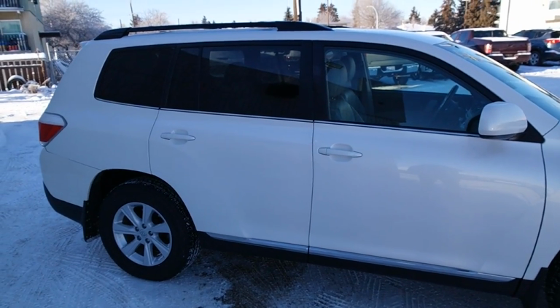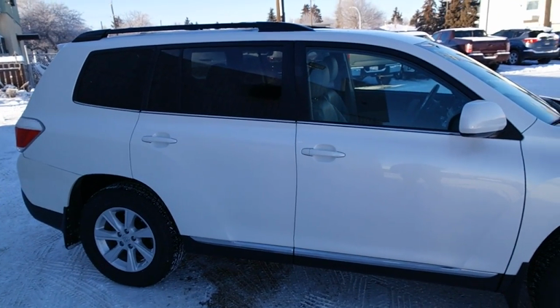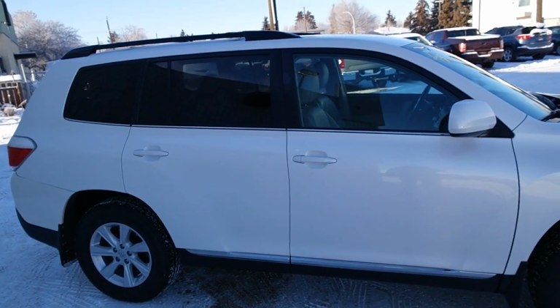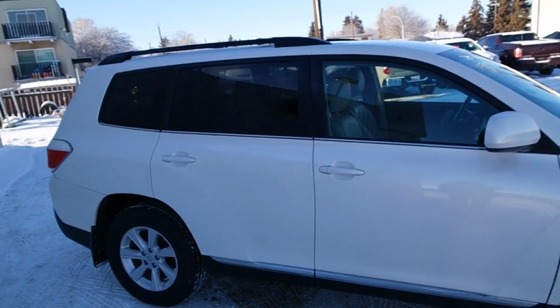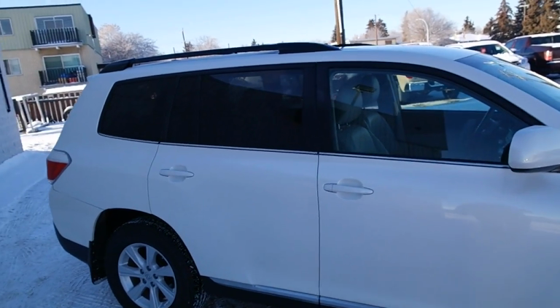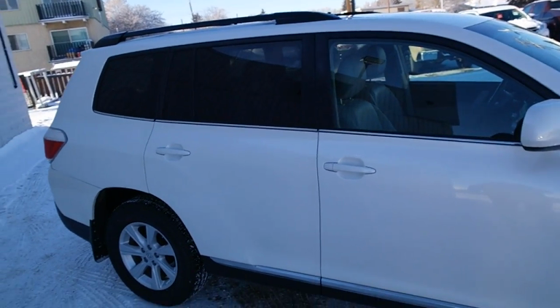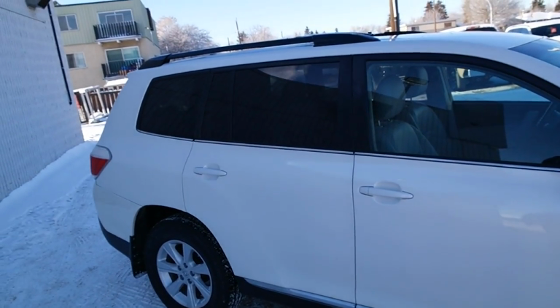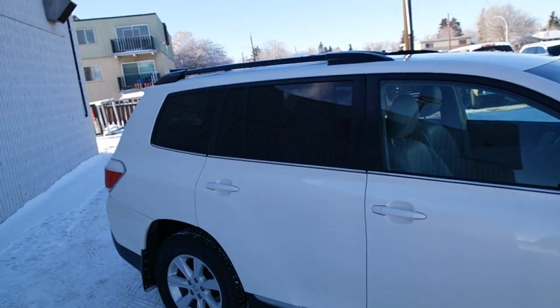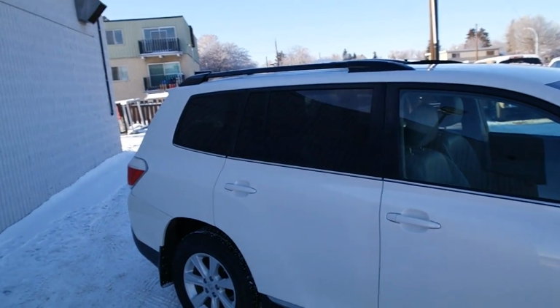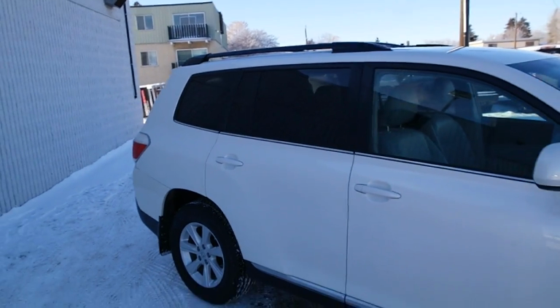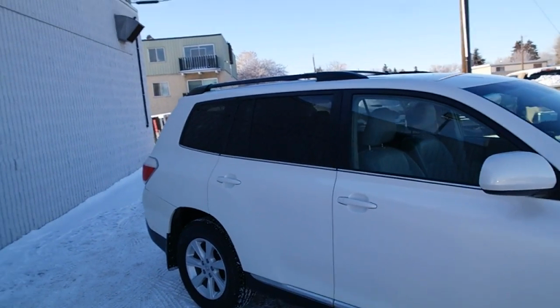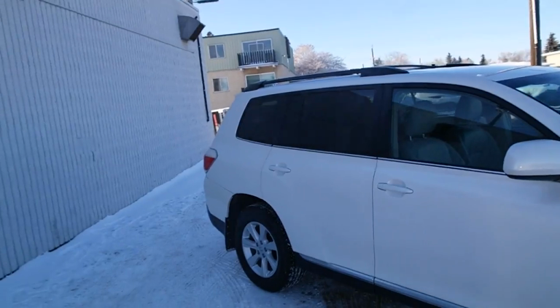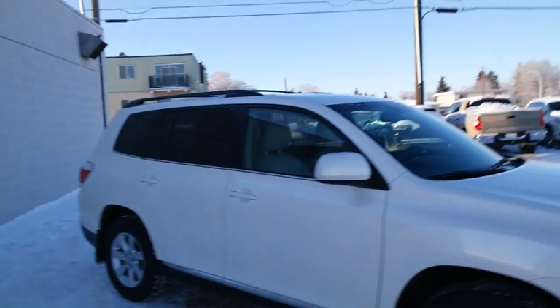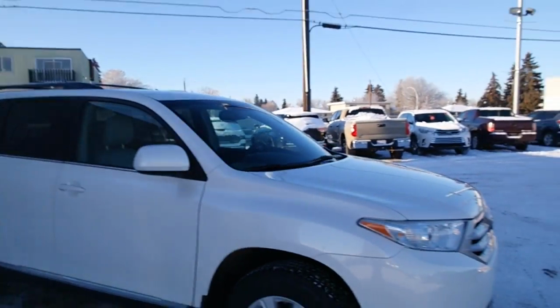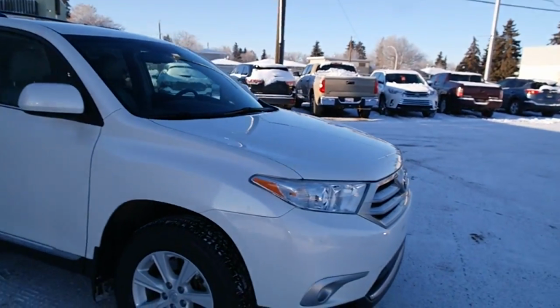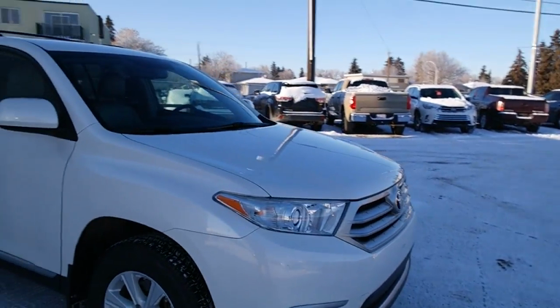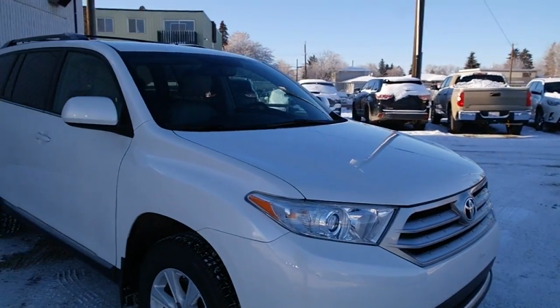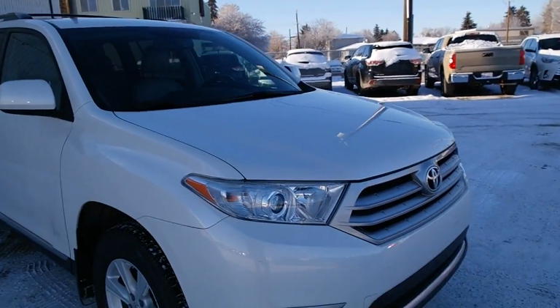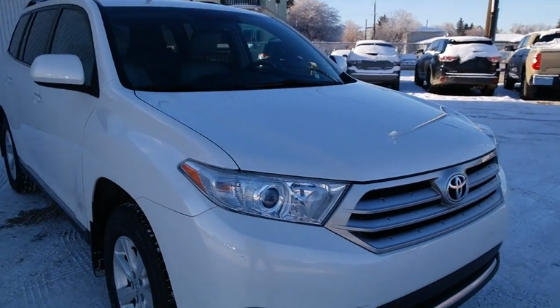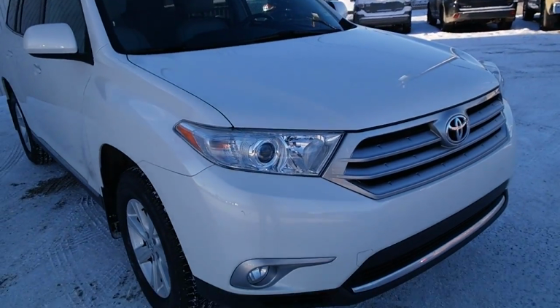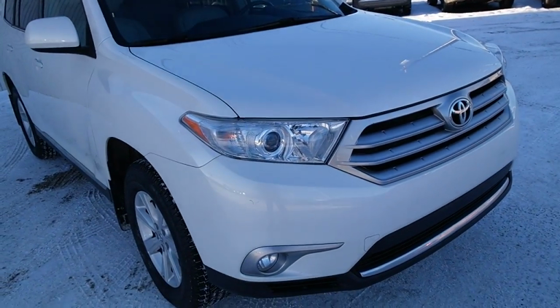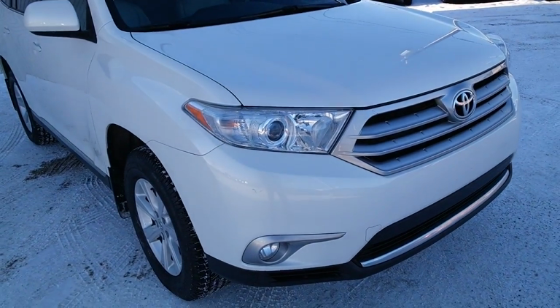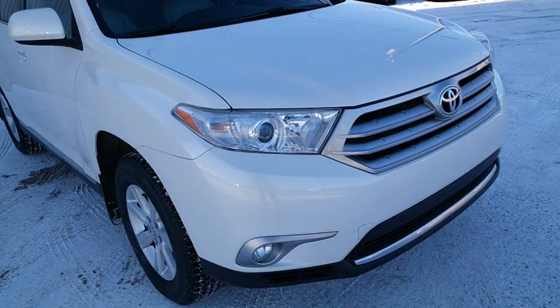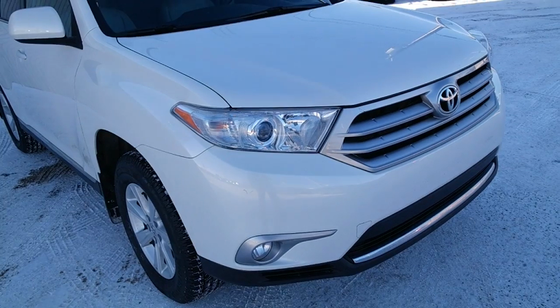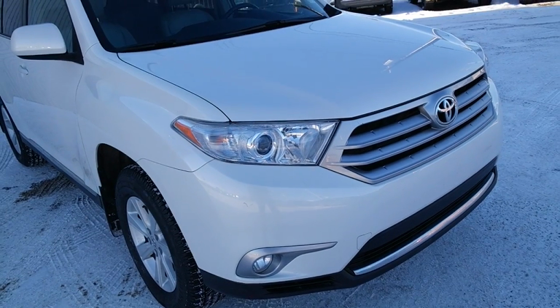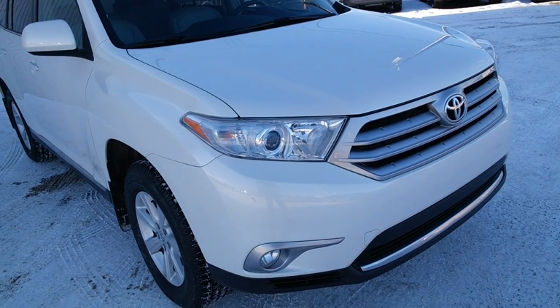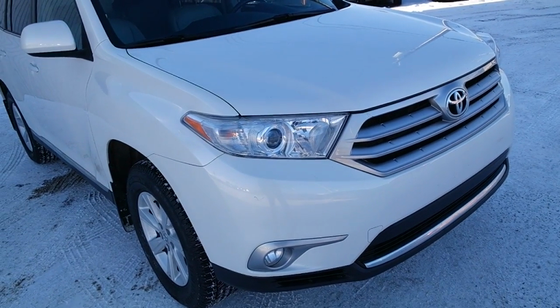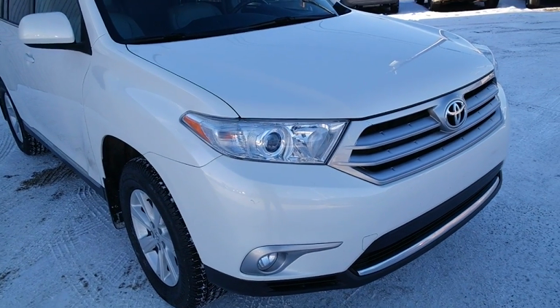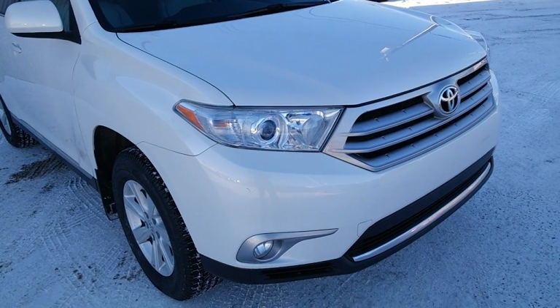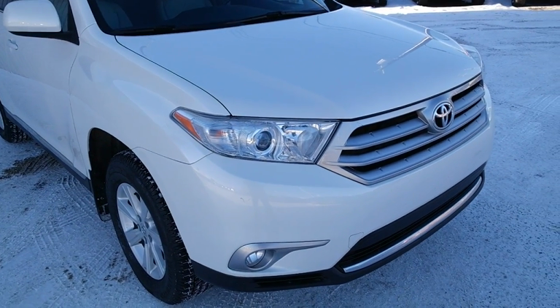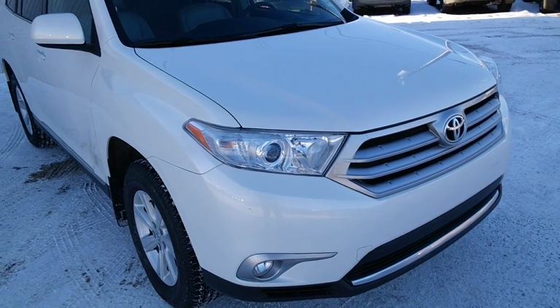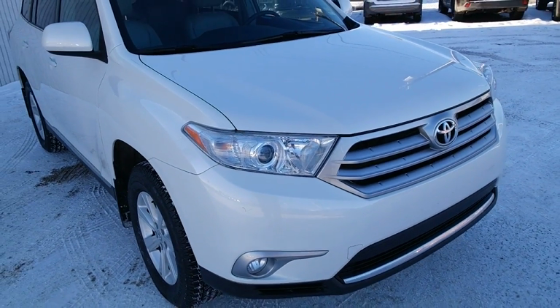The side tint, privacy glass, and roof rack are great additions. The fog lights are great utility for summer fog and winter conditions.